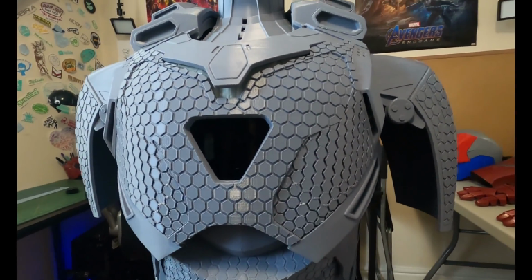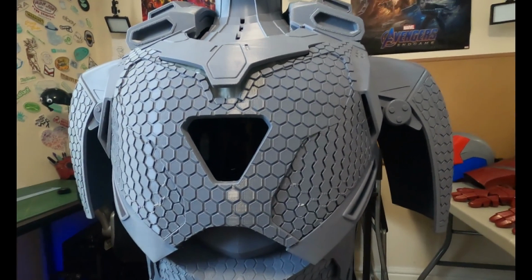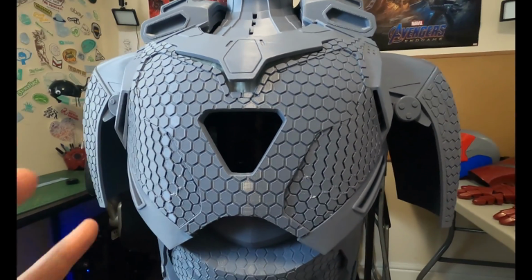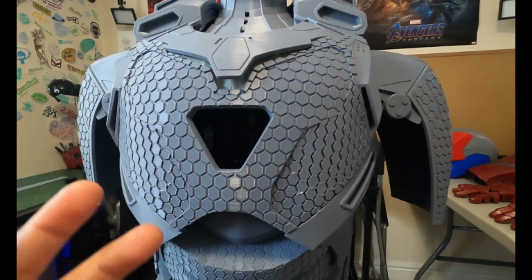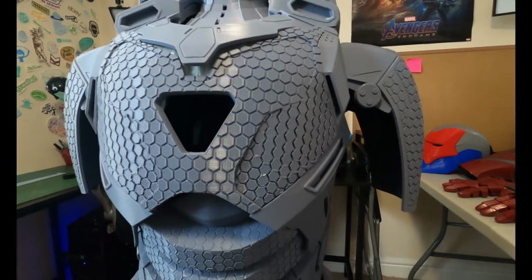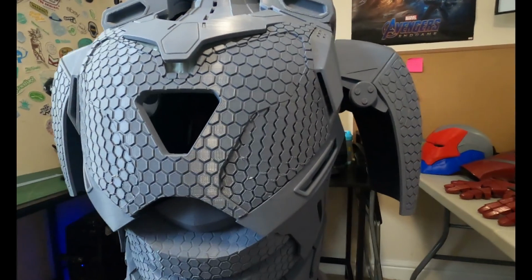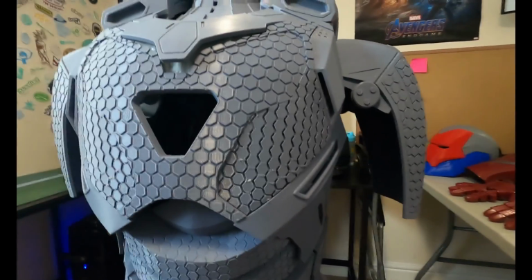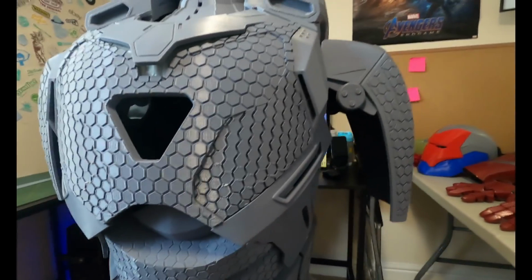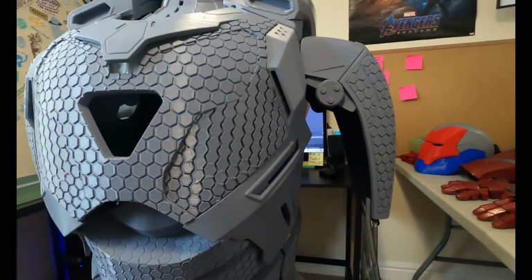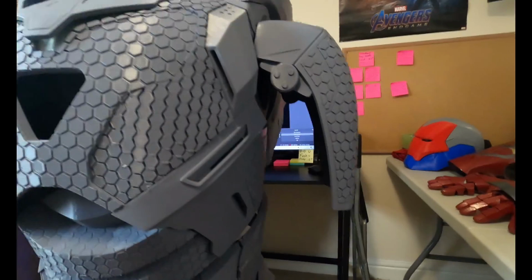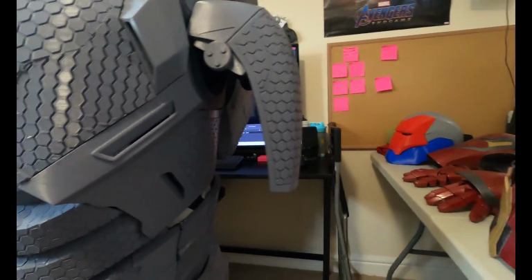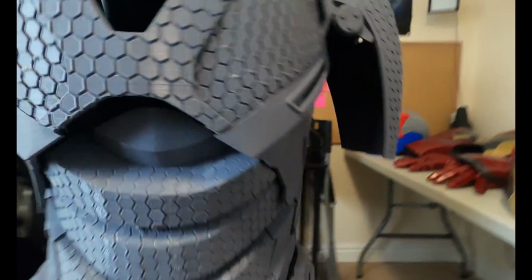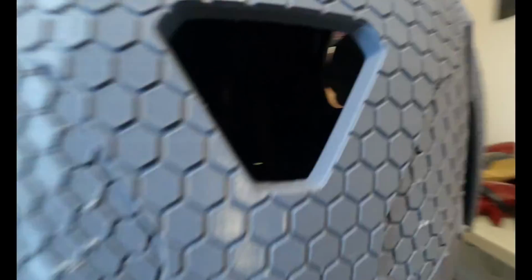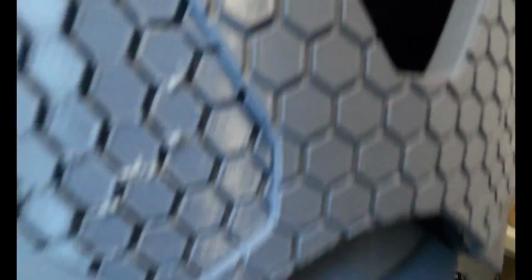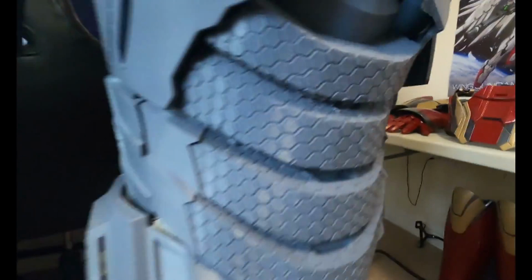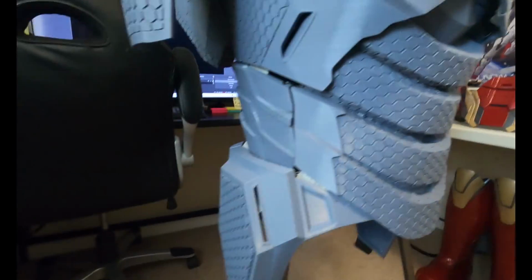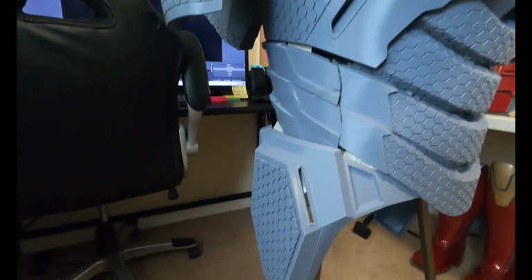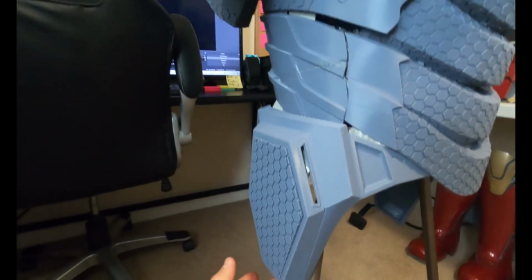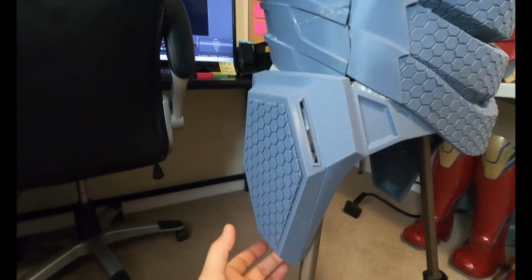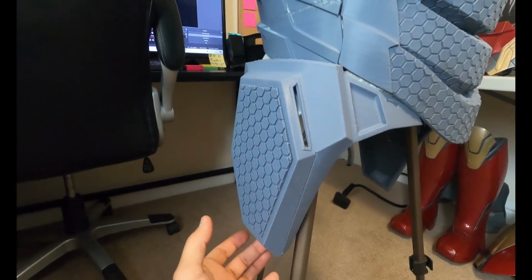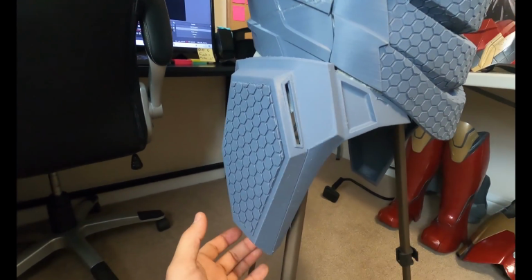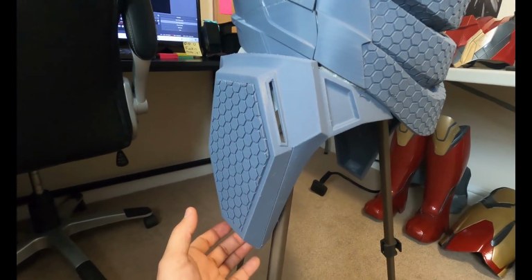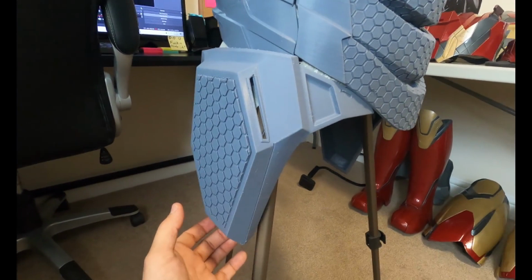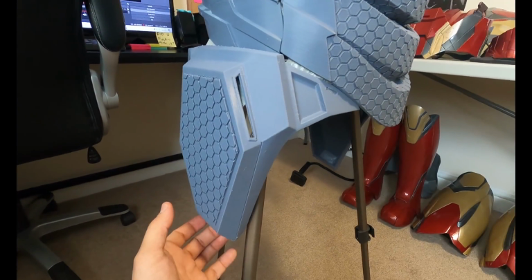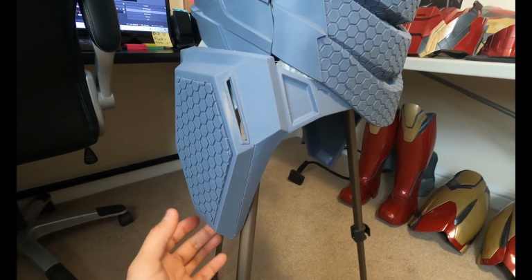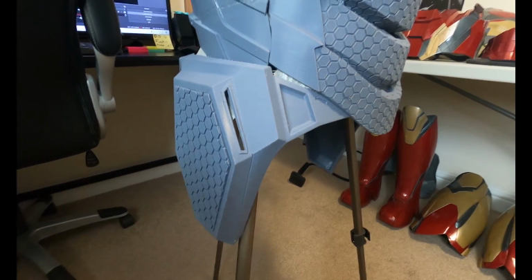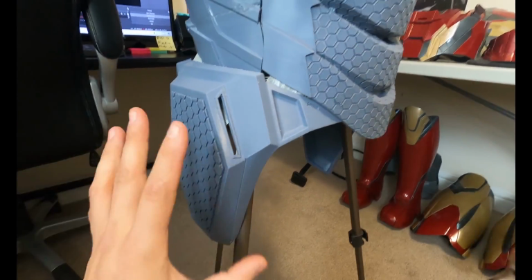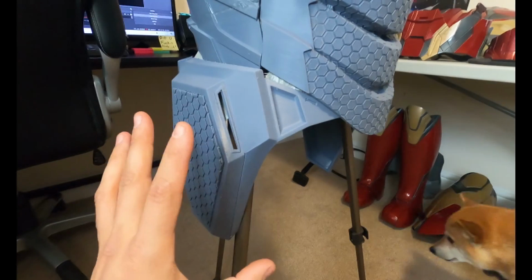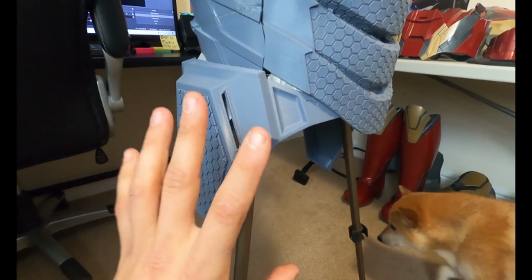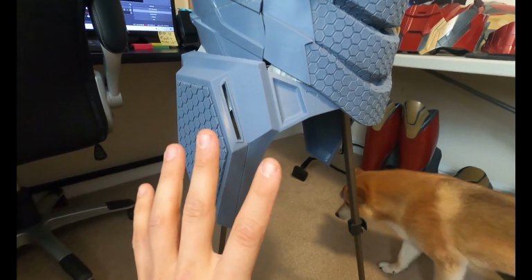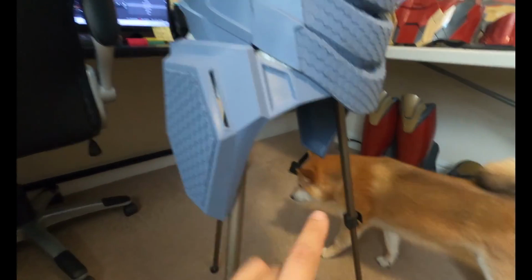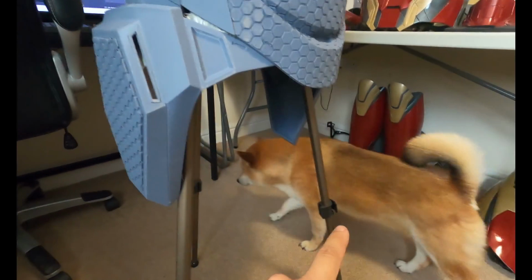I can hear the duct tape slowly creaking away and it's really stressing me out. We'll start from the base up. These little booster side hip pods - I'm not sure exactly how I'm going to connect them yet.